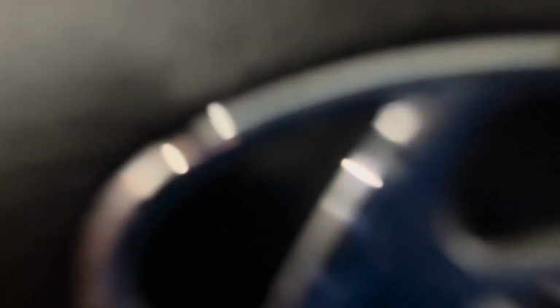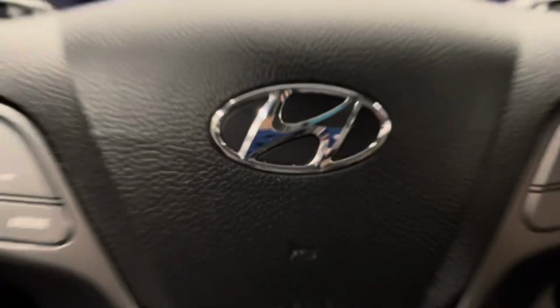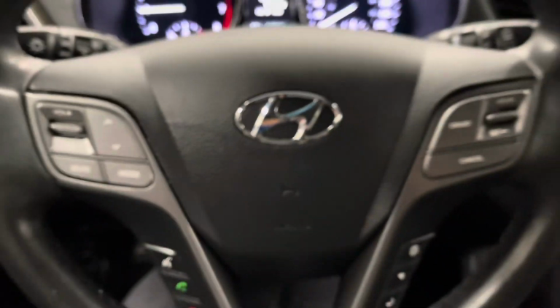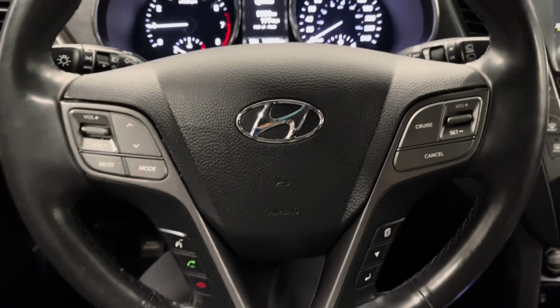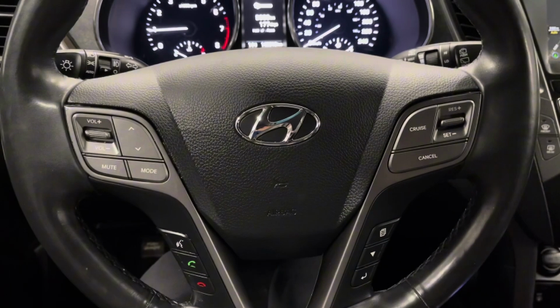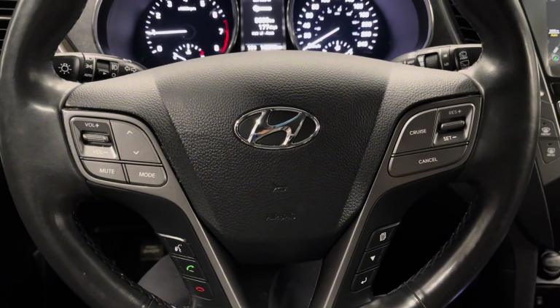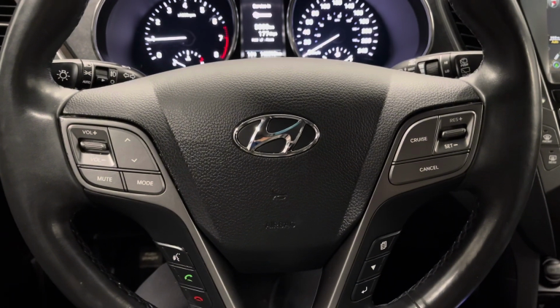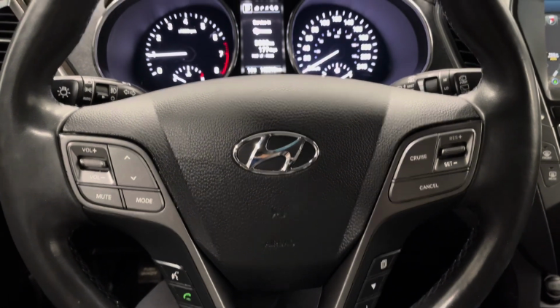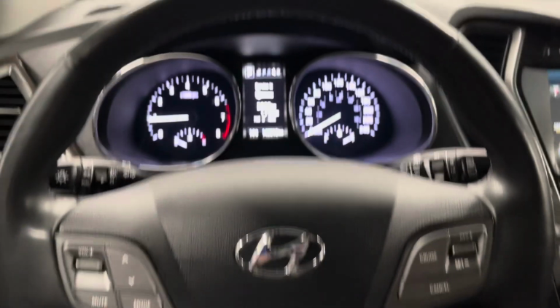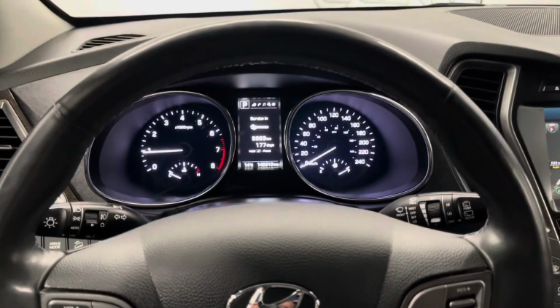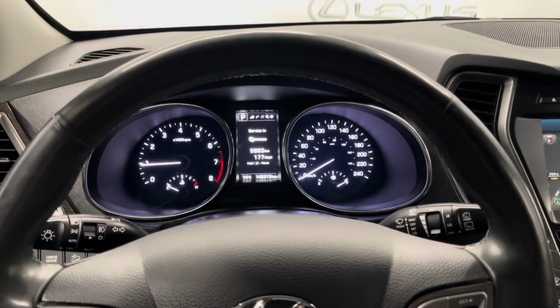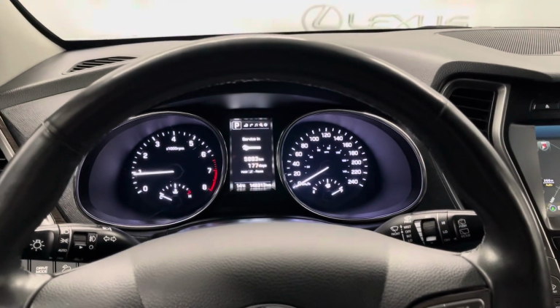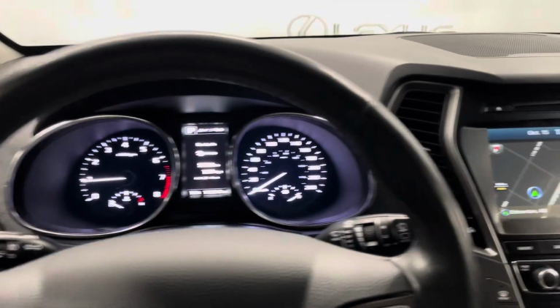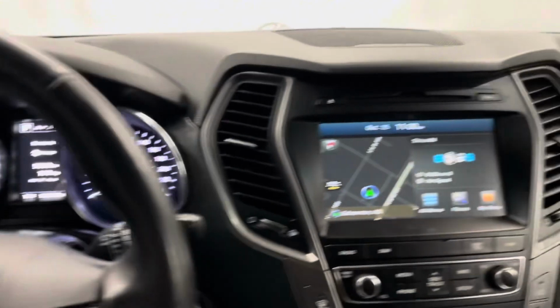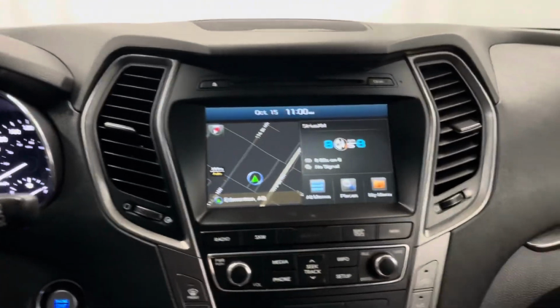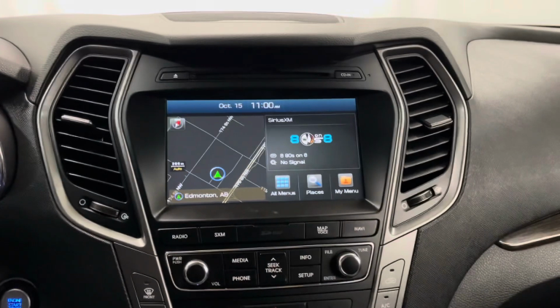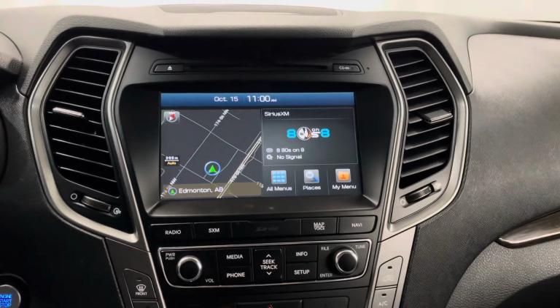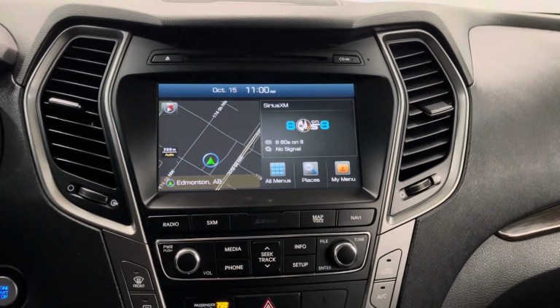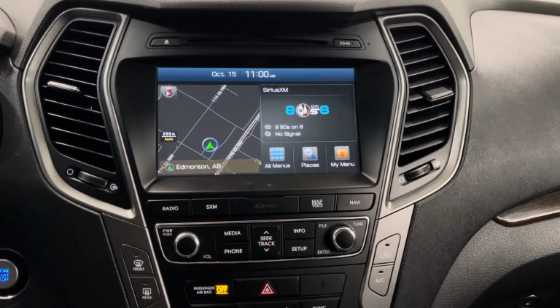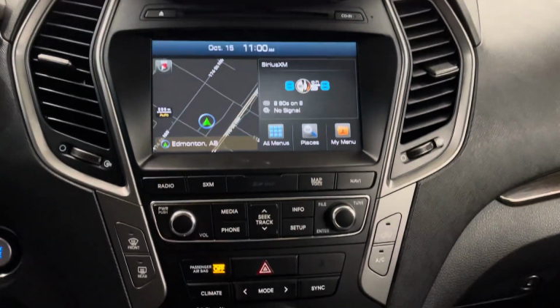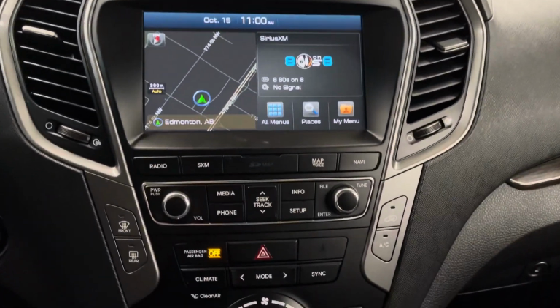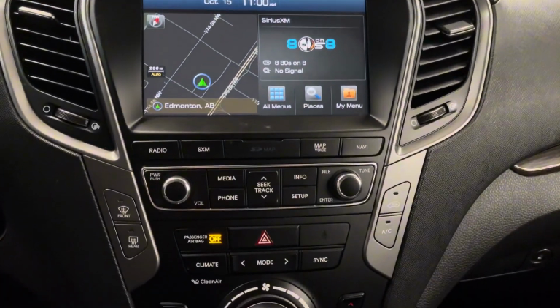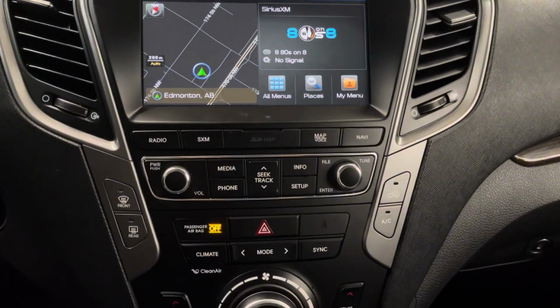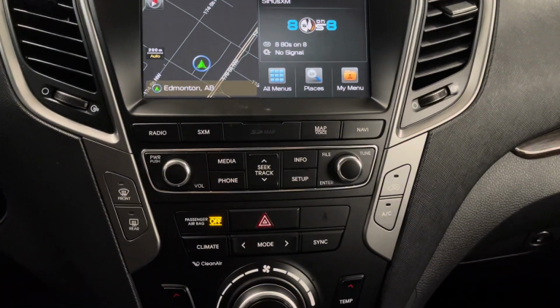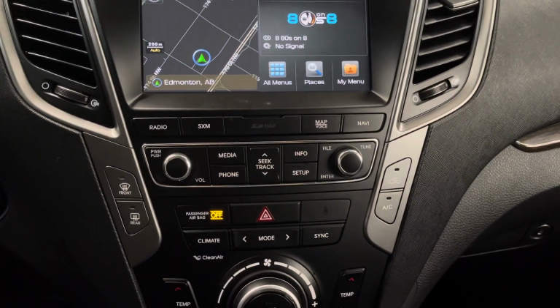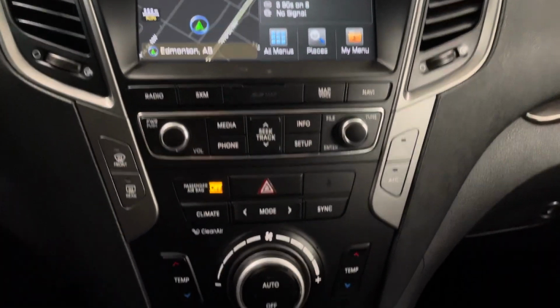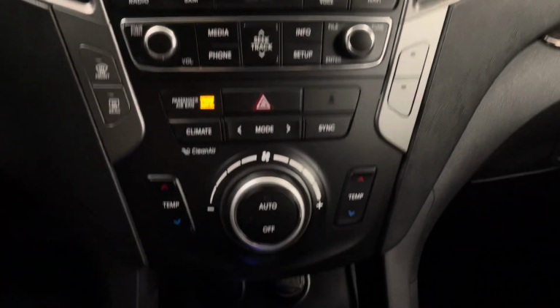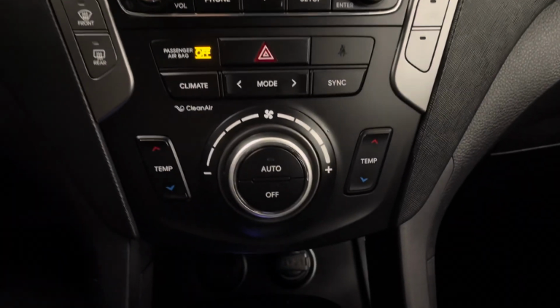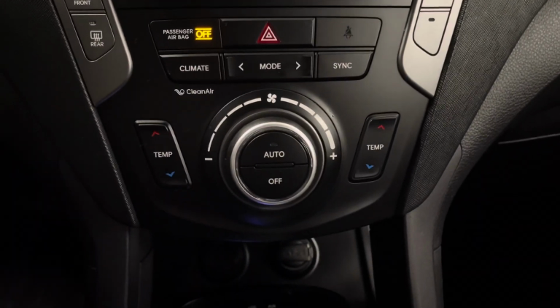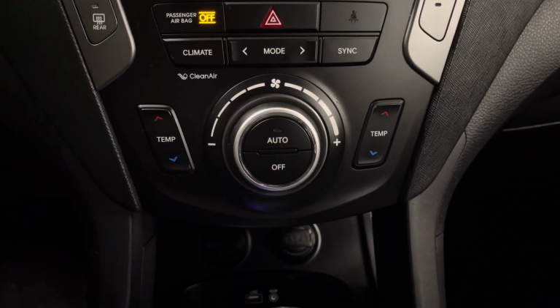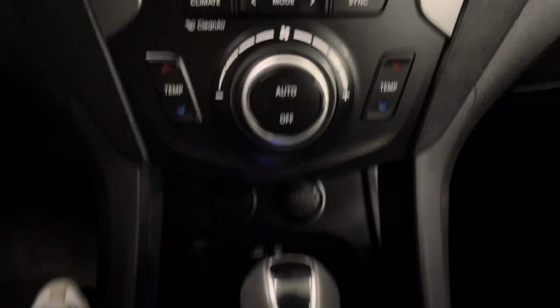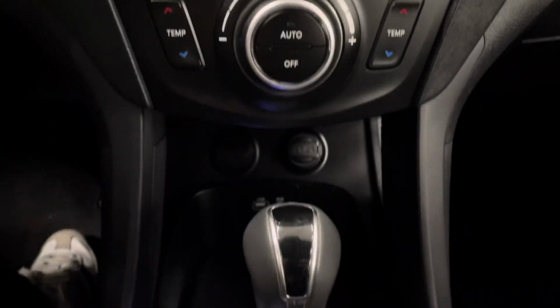You have a leather-wrapped steering wheel with controls for your multi-information display, a touchscreen infotainment center, your radio and media options below, as well as dual-zone climate control. You also have a USB and AUX port.